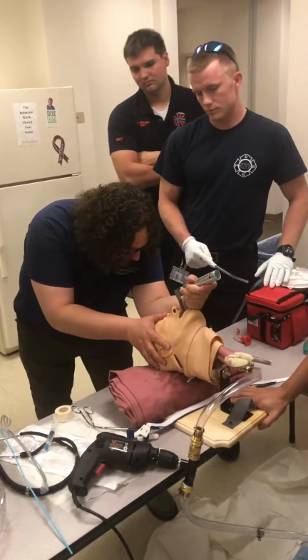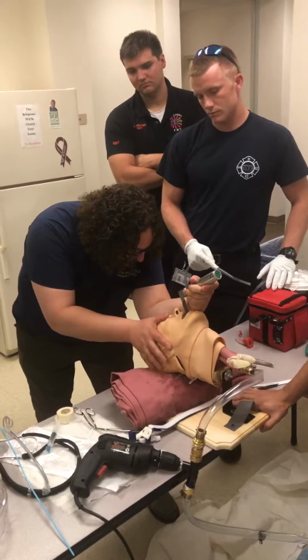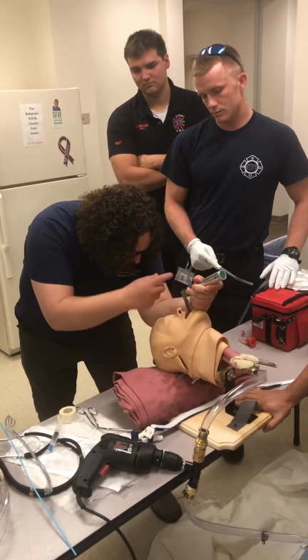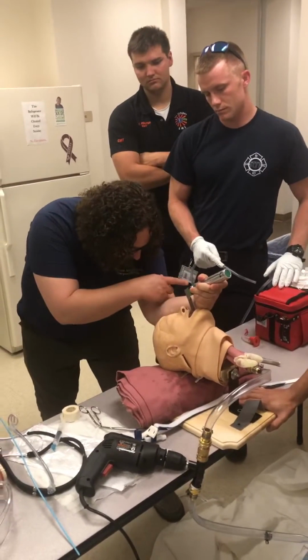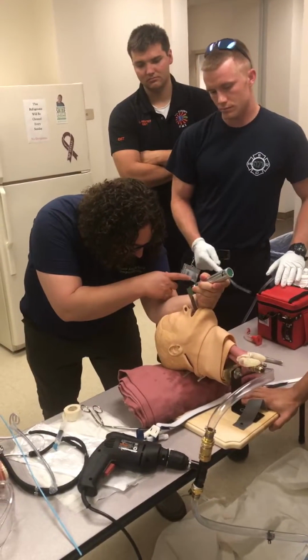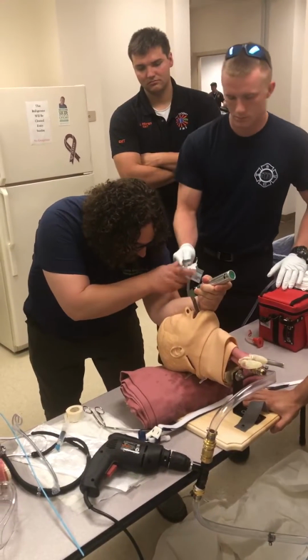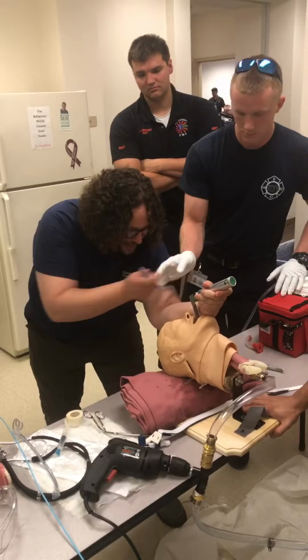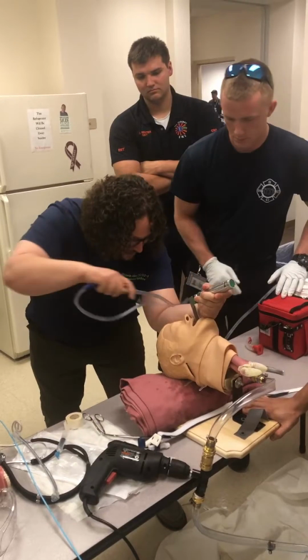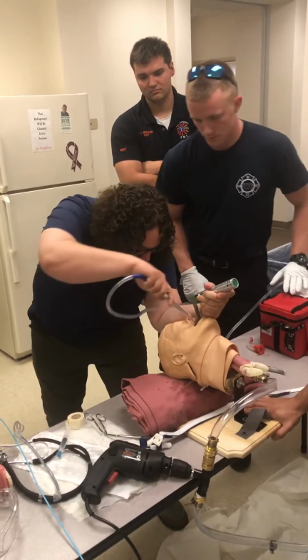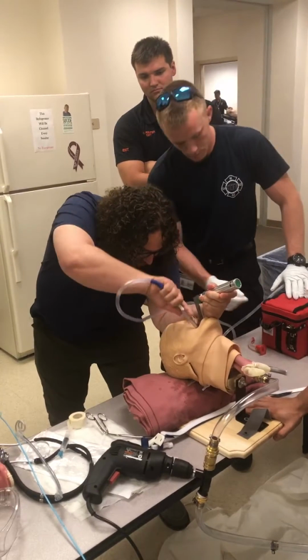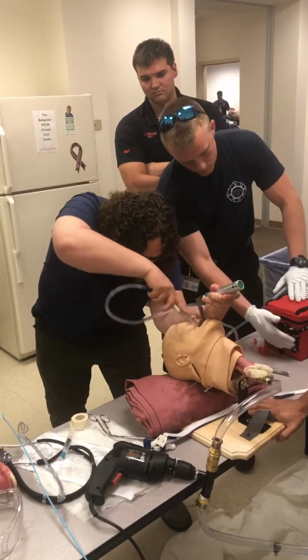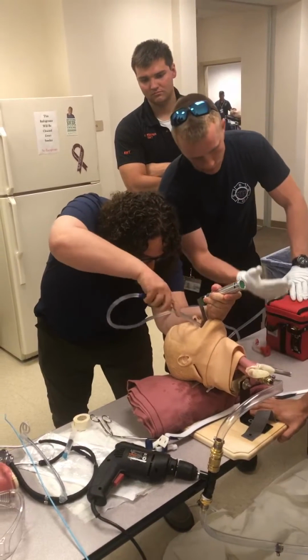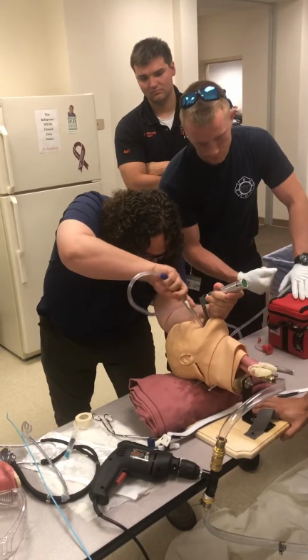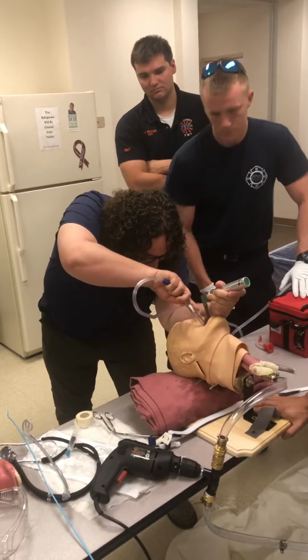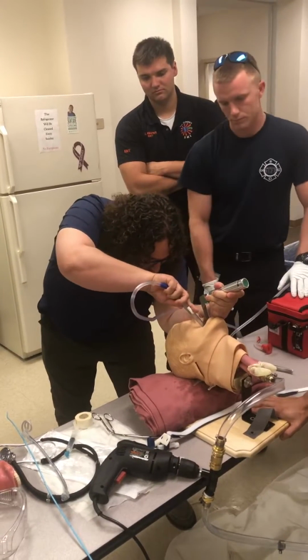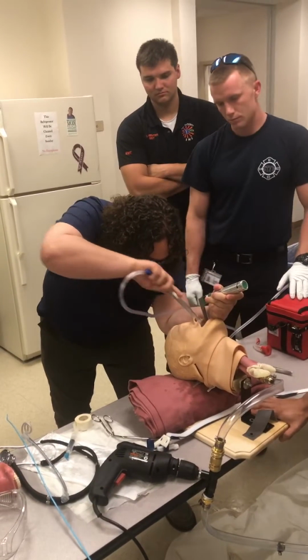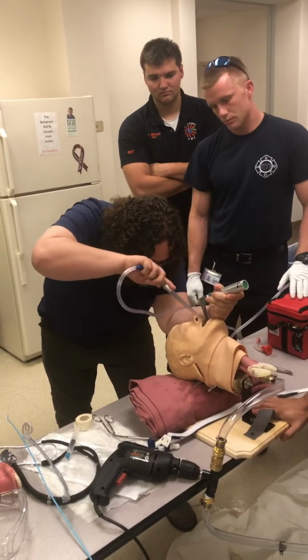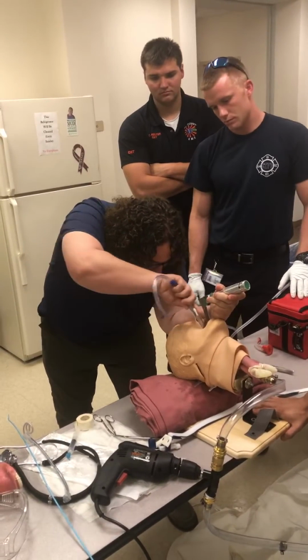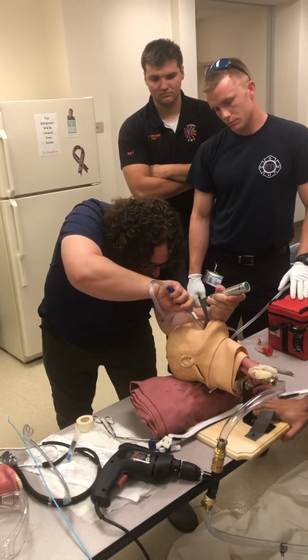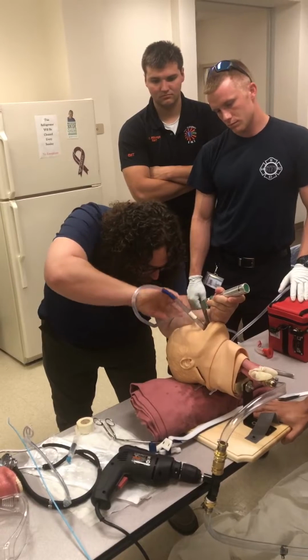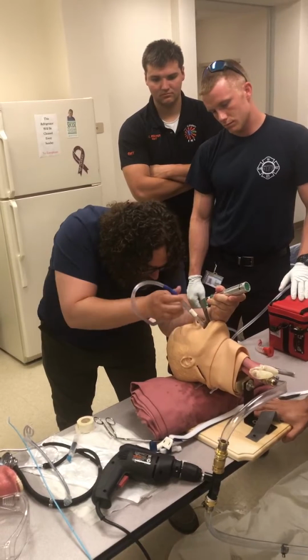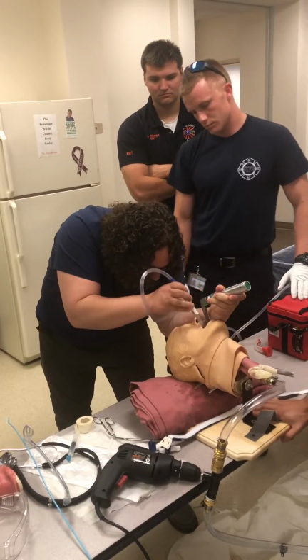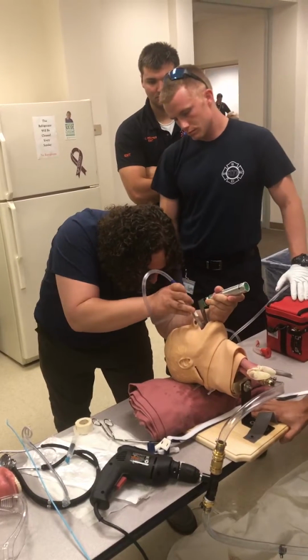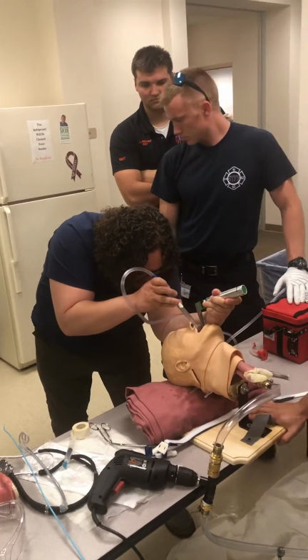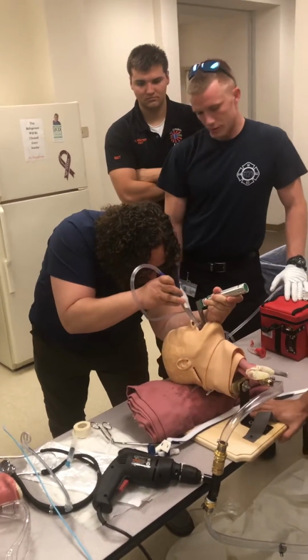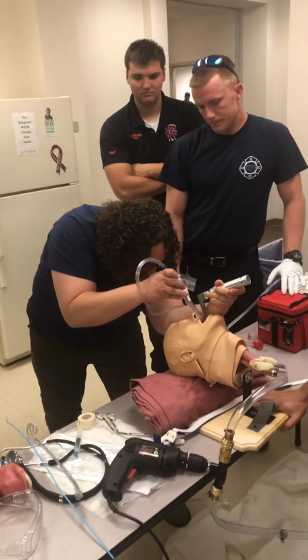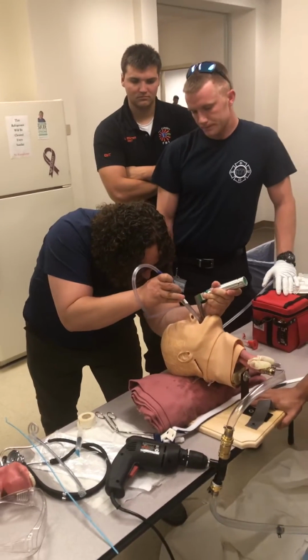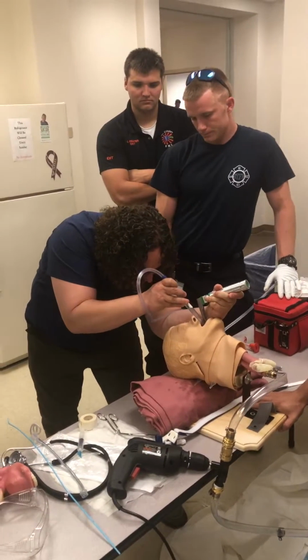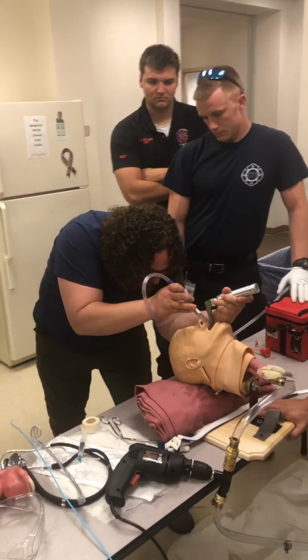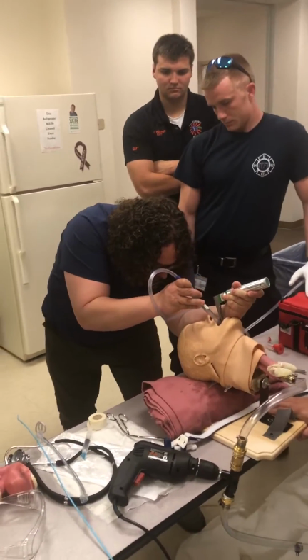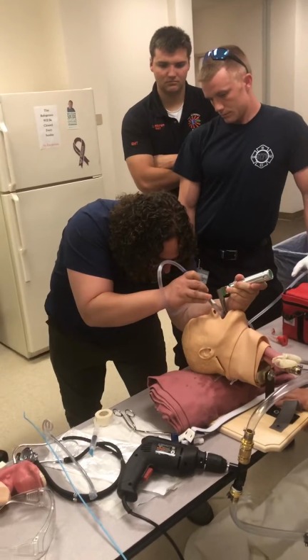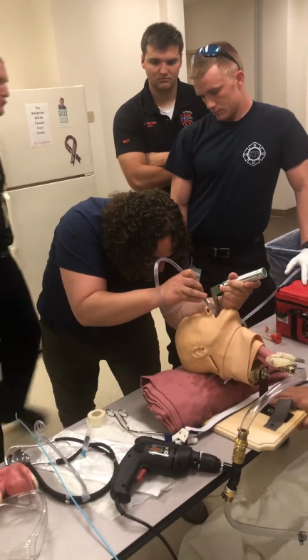The airway keeps filling up. I need suction. Suction is on. I have it in here, but every time I take this out I can't even keep it in because it's coming through the cords. So I'm going to instead pass this through the trachea.